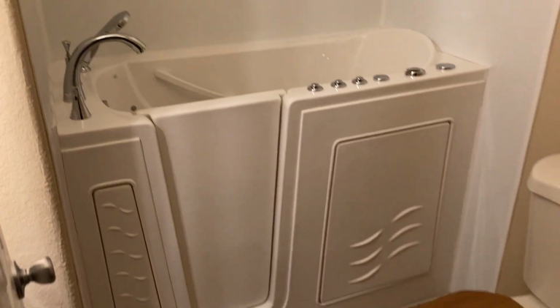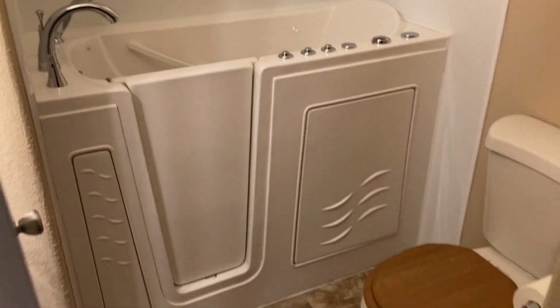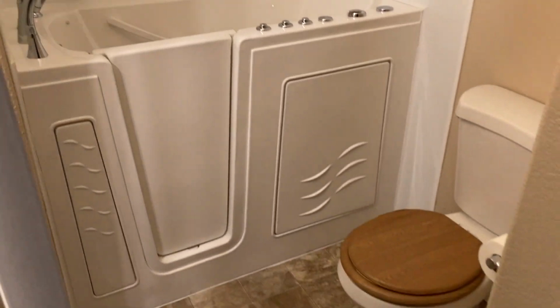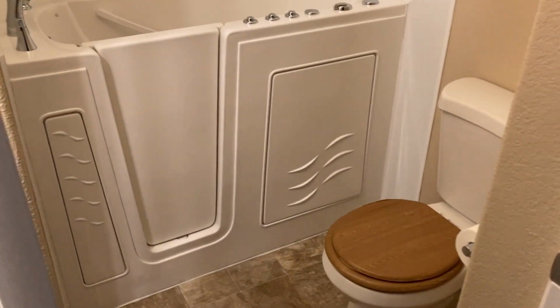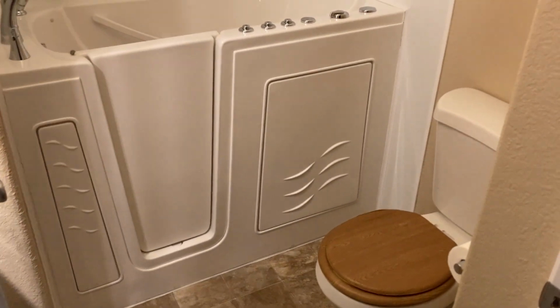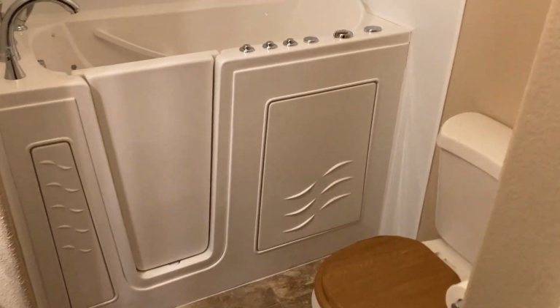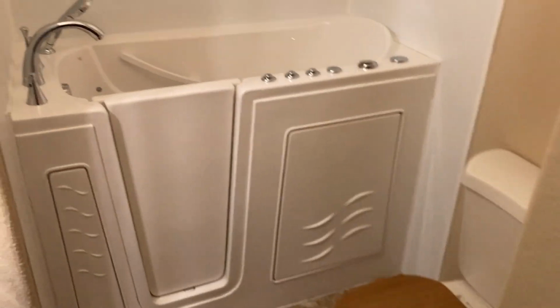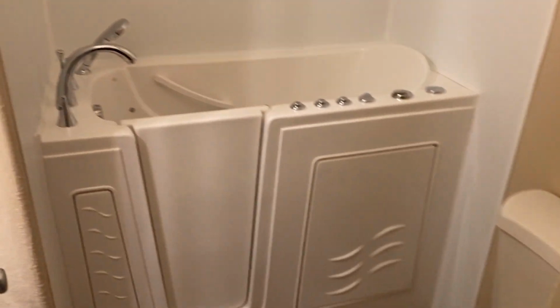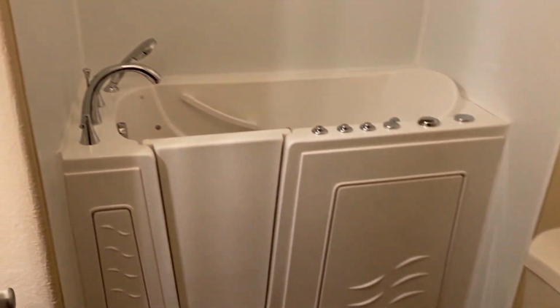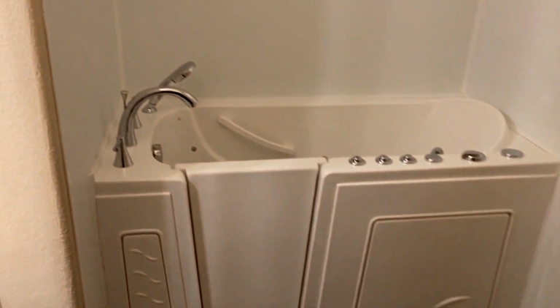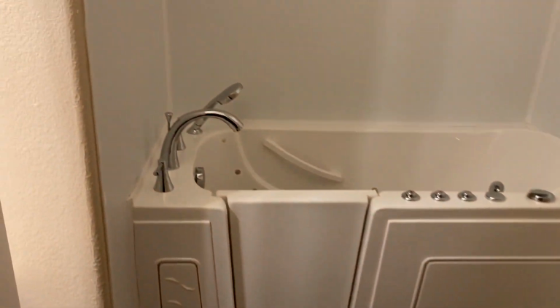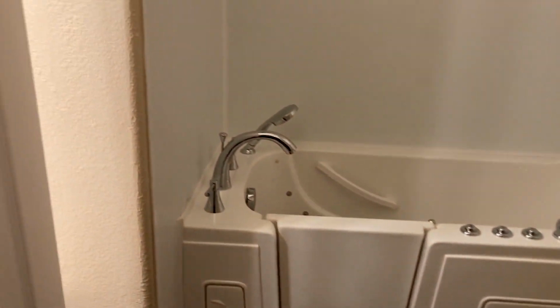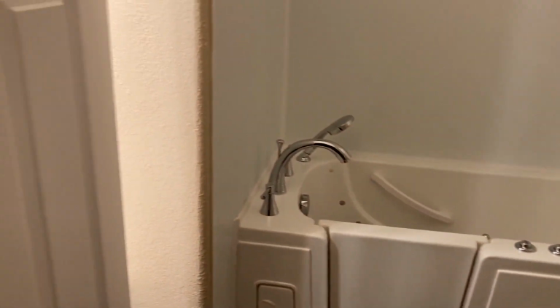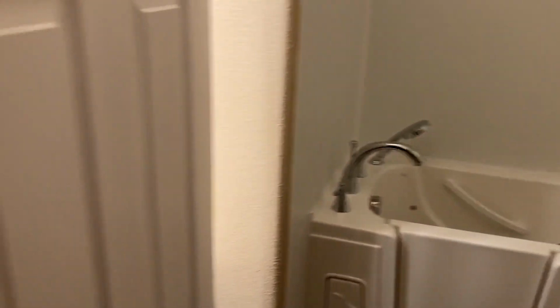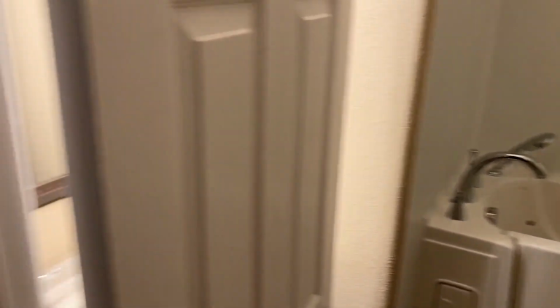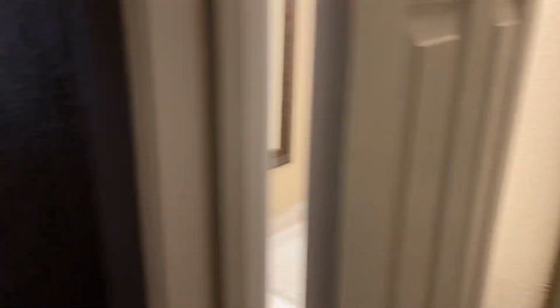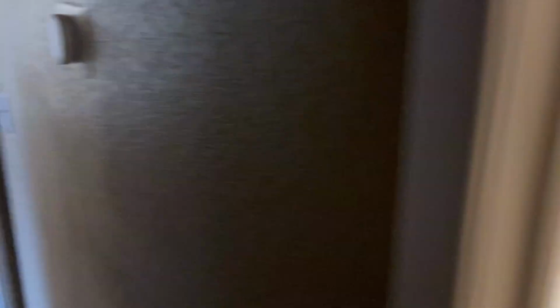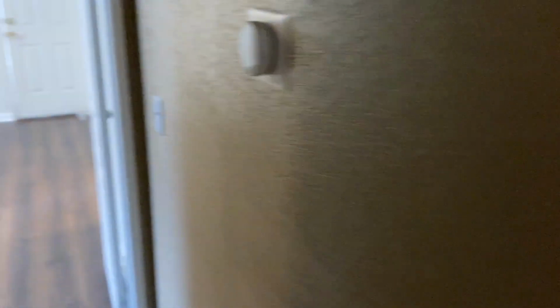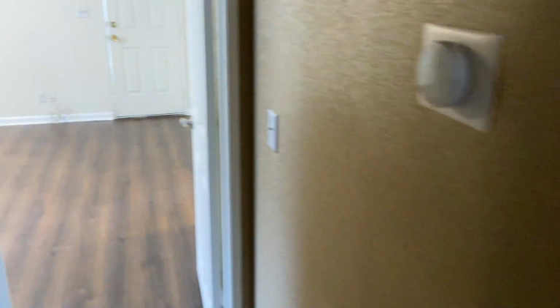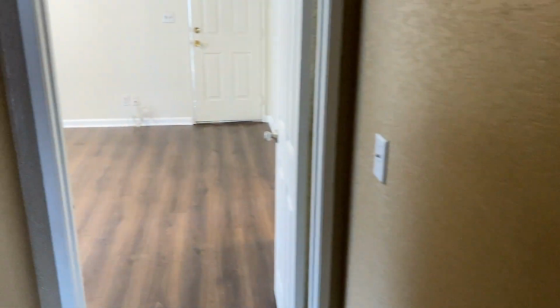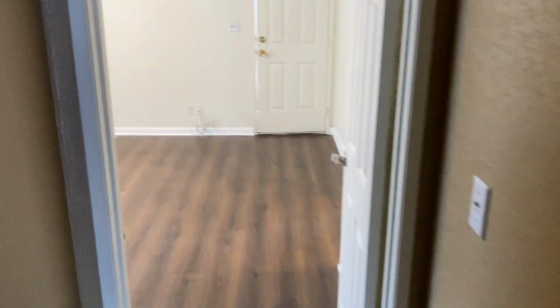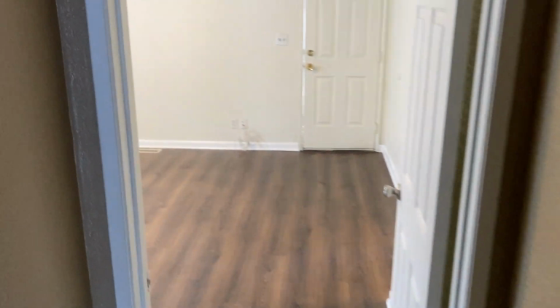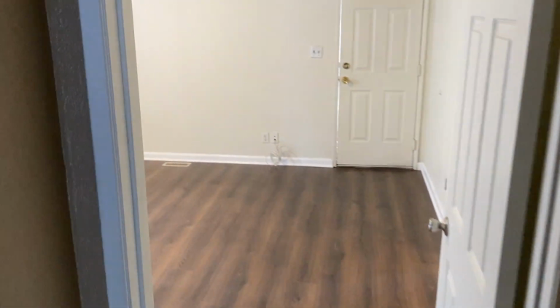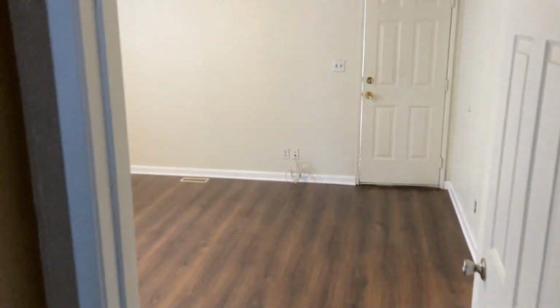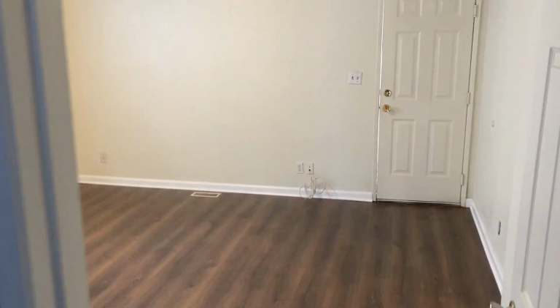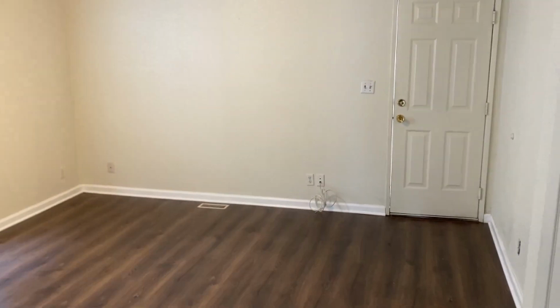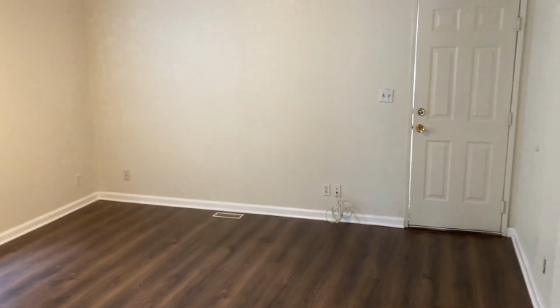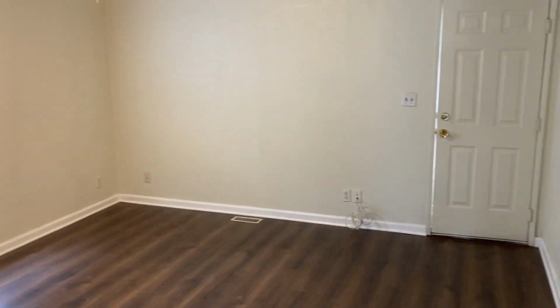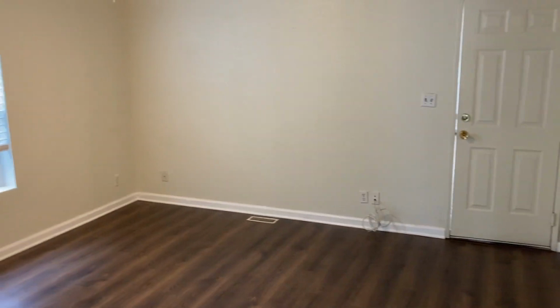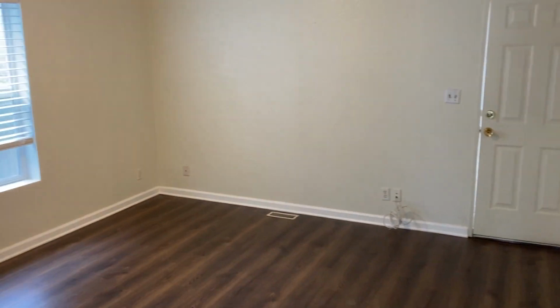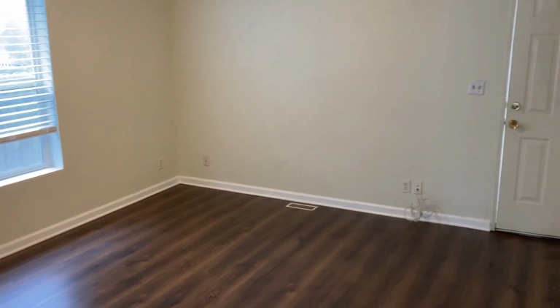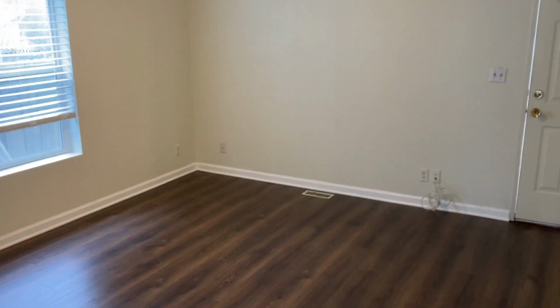It has an upgraded bathroom — it's one of those walk-in tubs, which are very comfortable, and more importantly, you don't risk slipping as you get in.